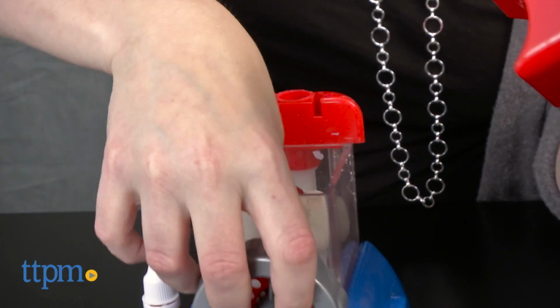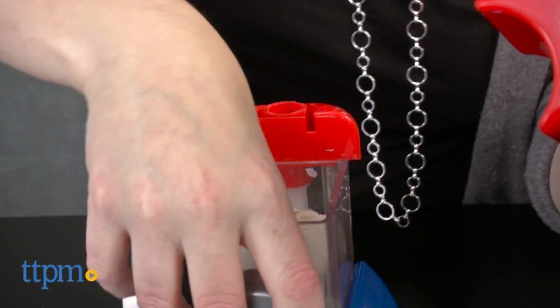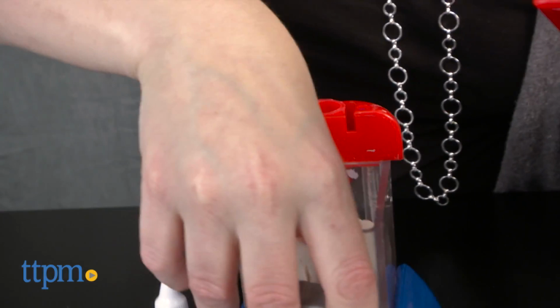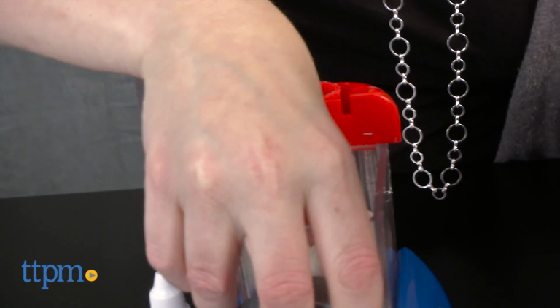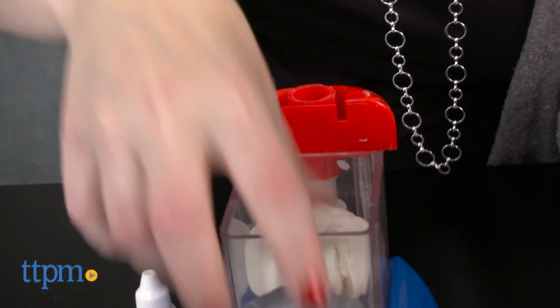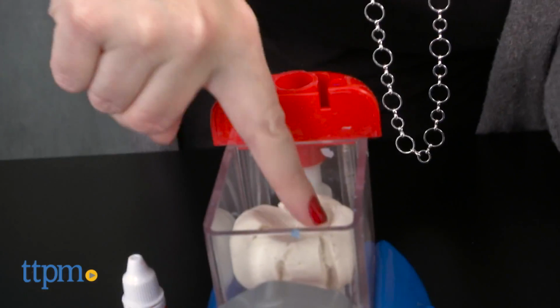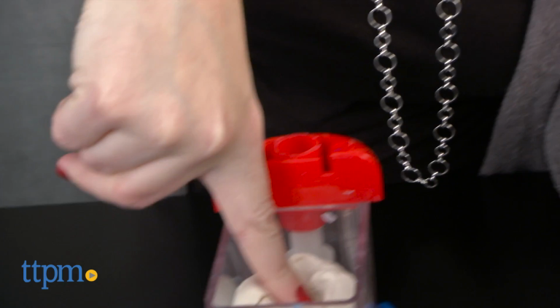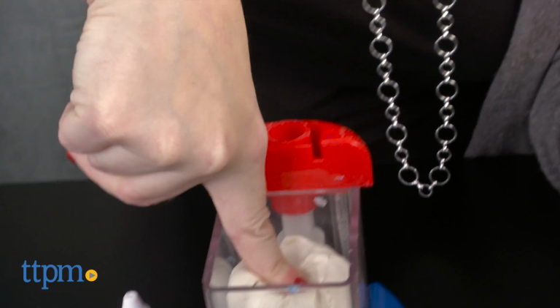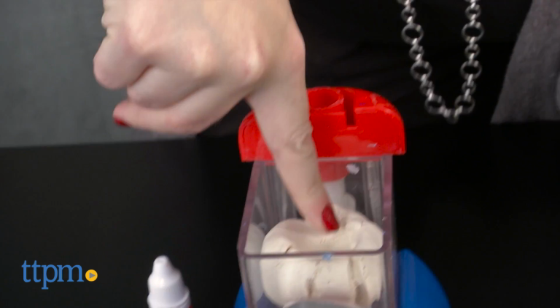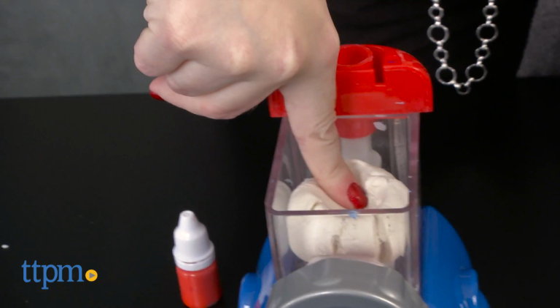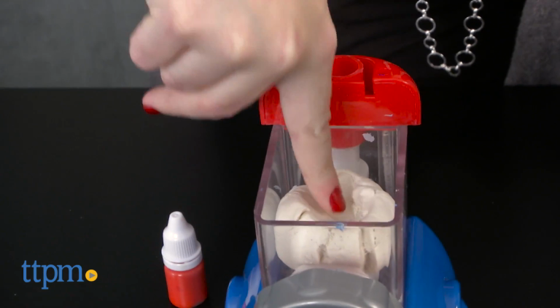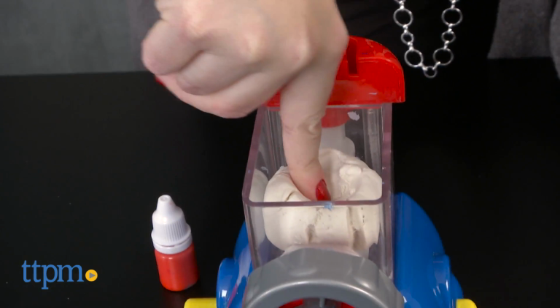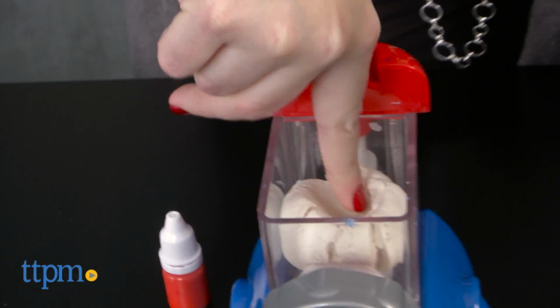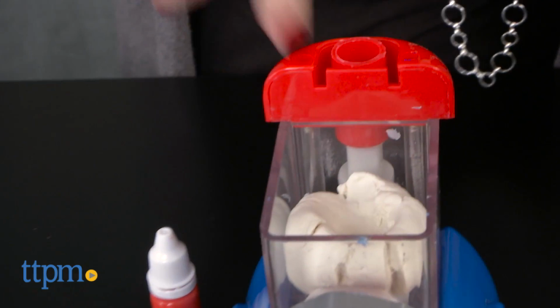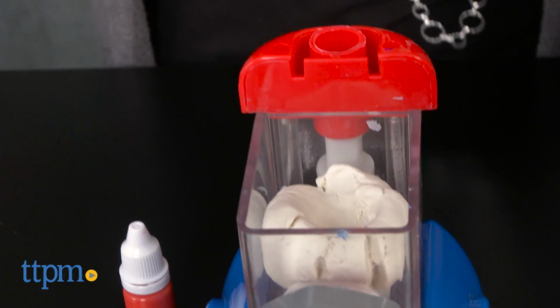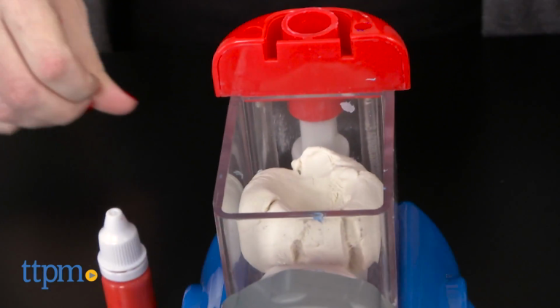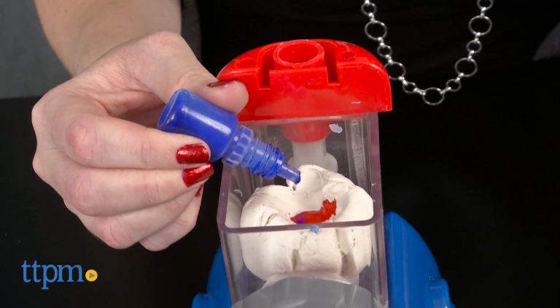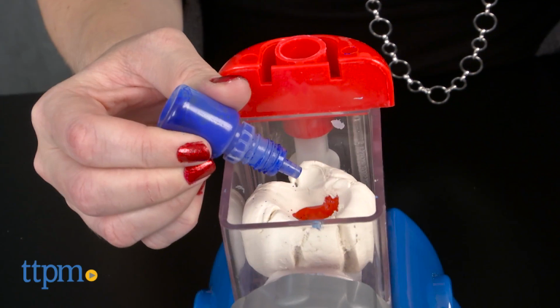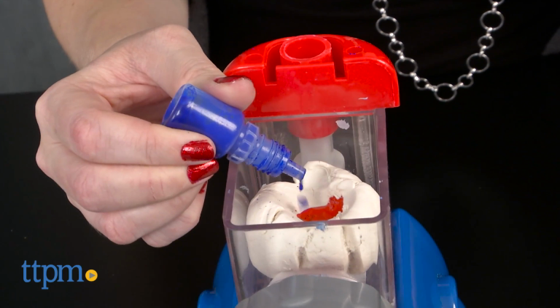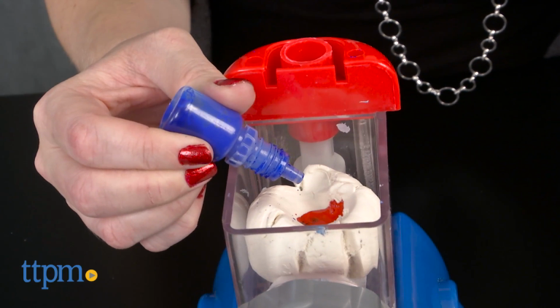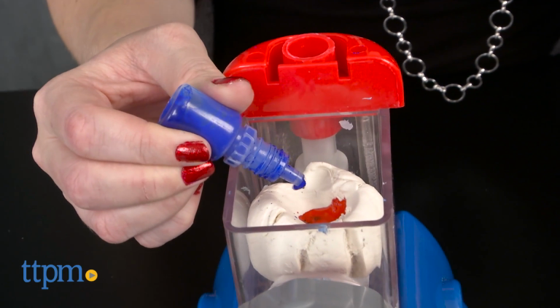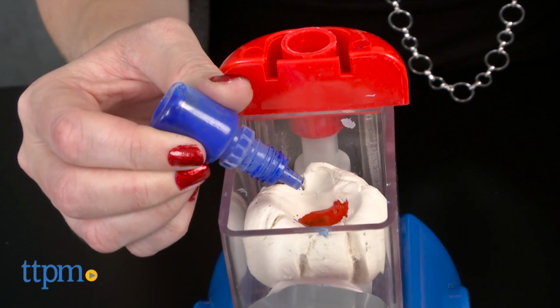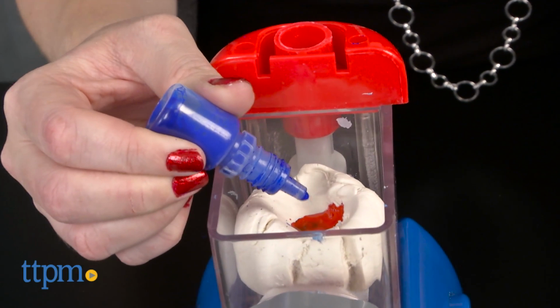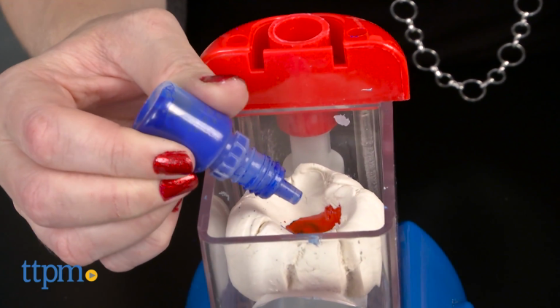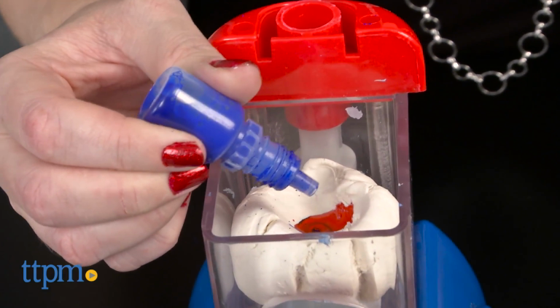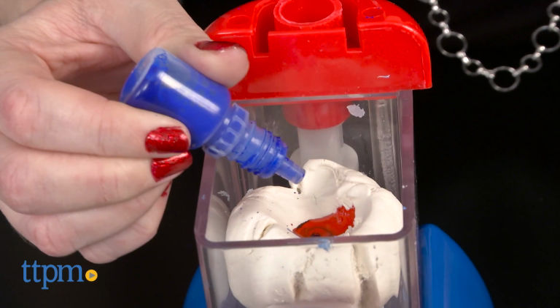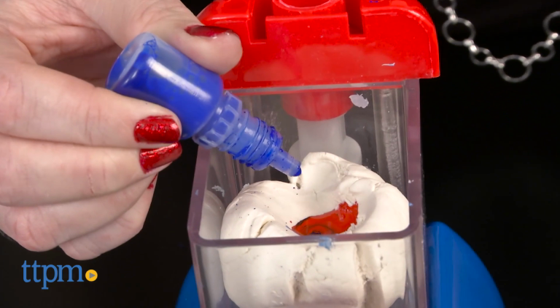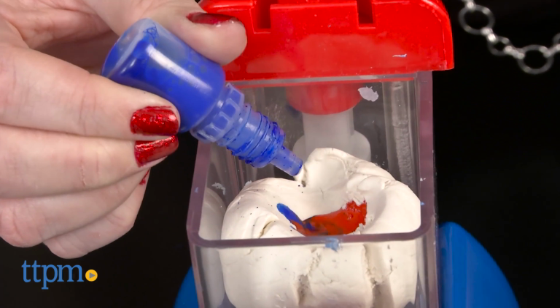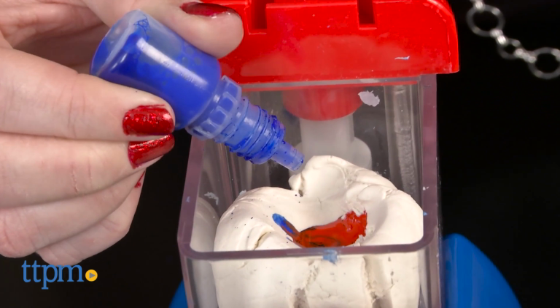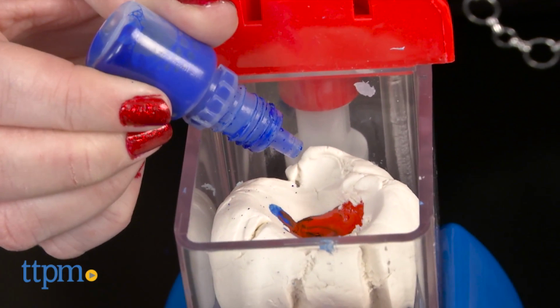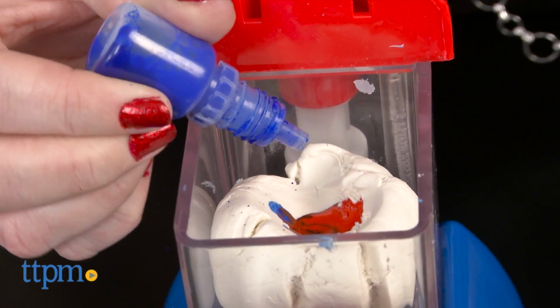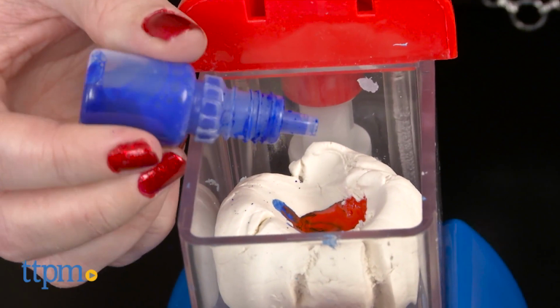Create a small well on the top of the dough and add the colorant you want in the well. The instruction sheet includes color mixing recipes so that kids can create more than just red, blue, and yellow dough.